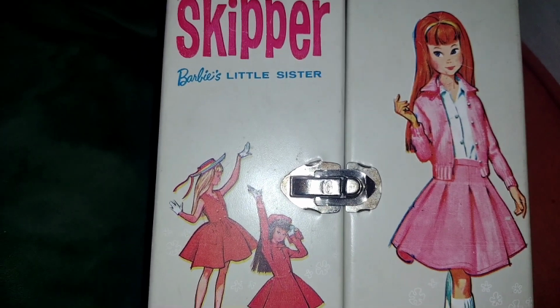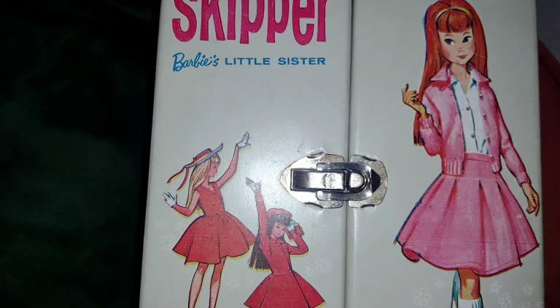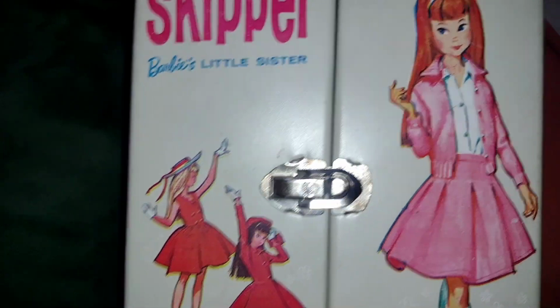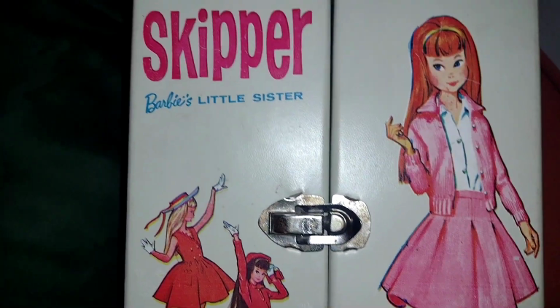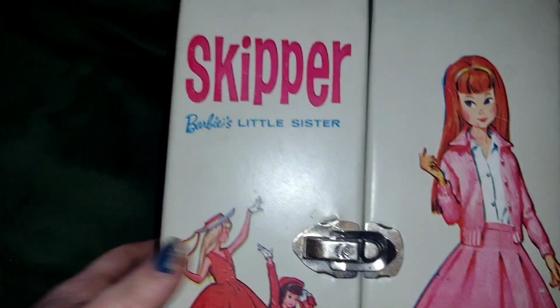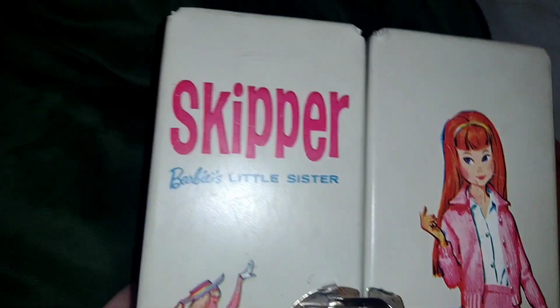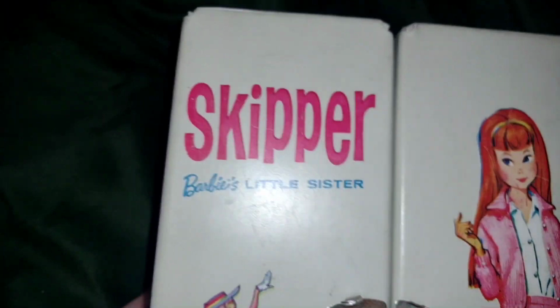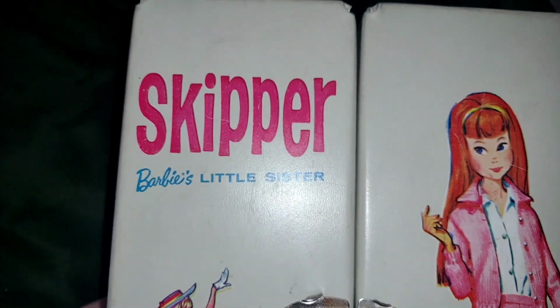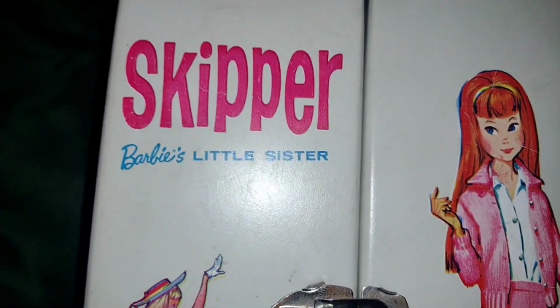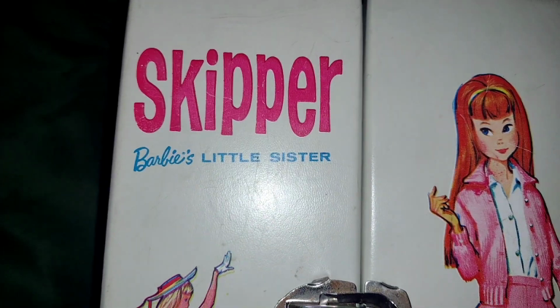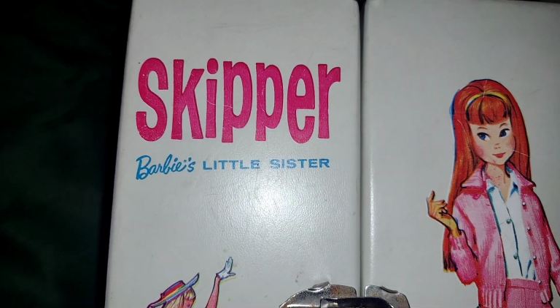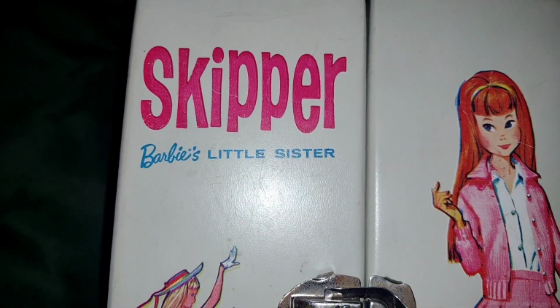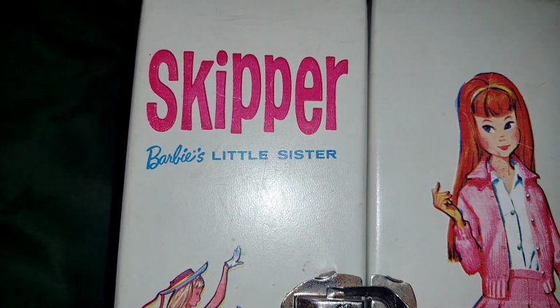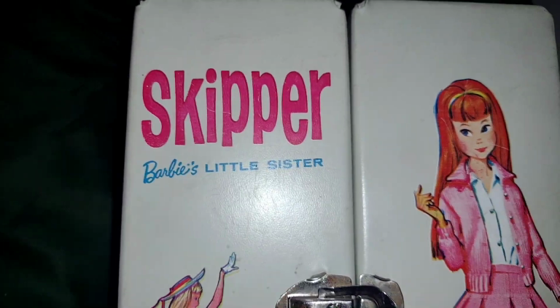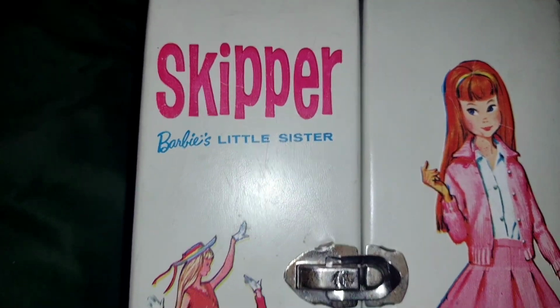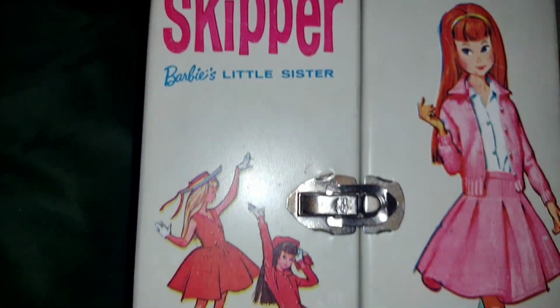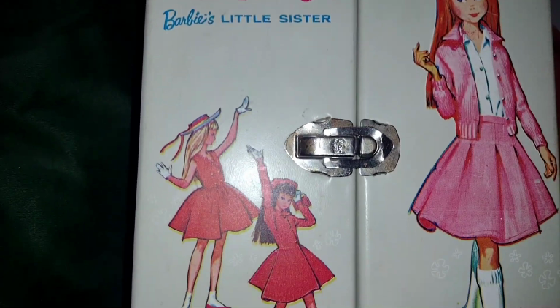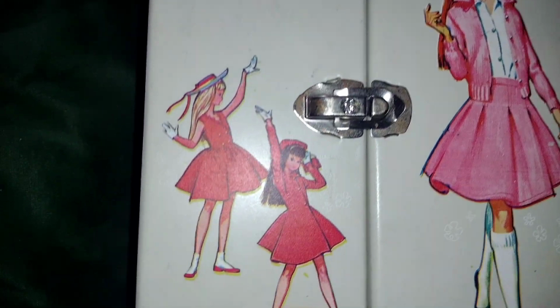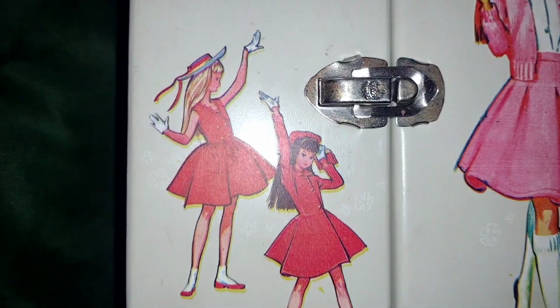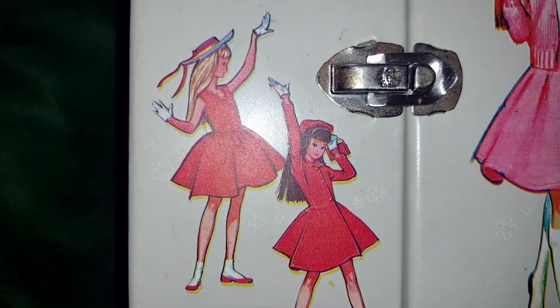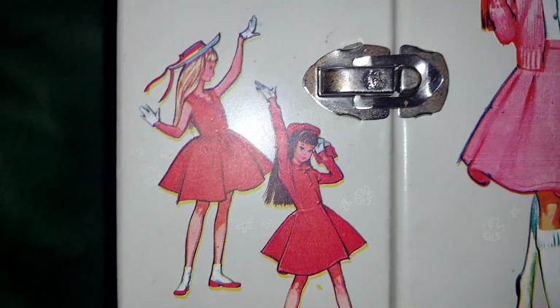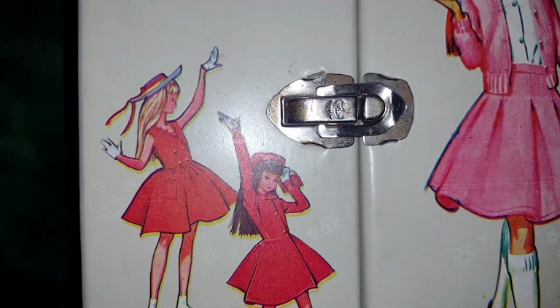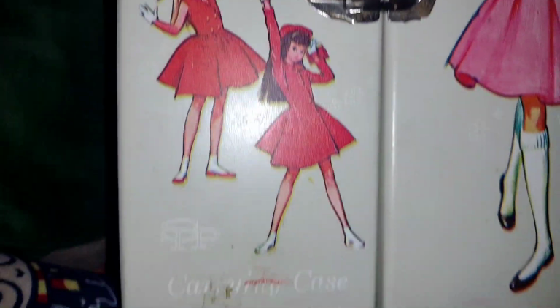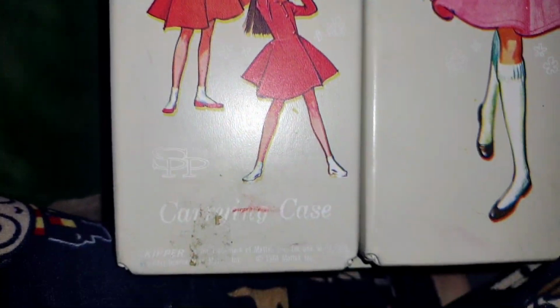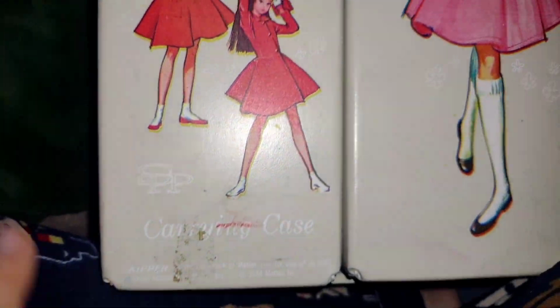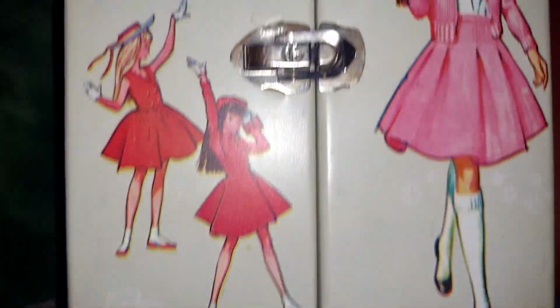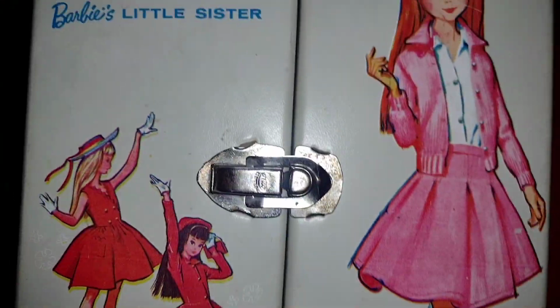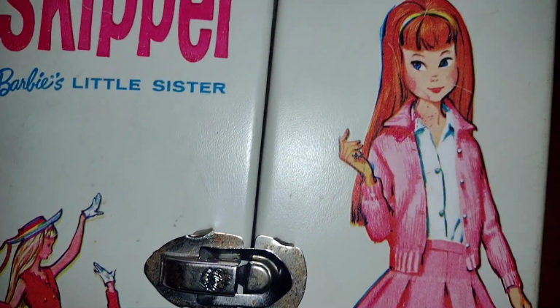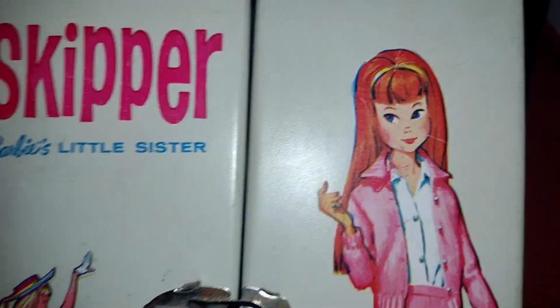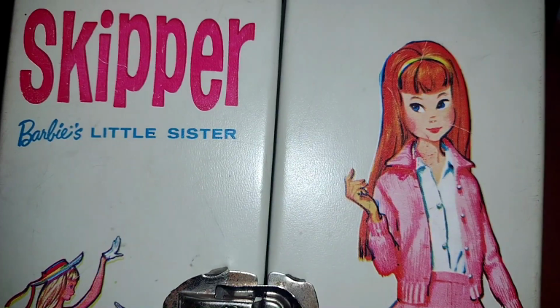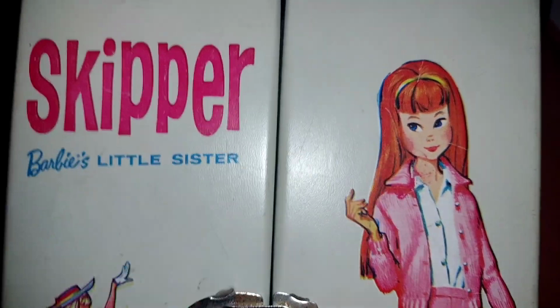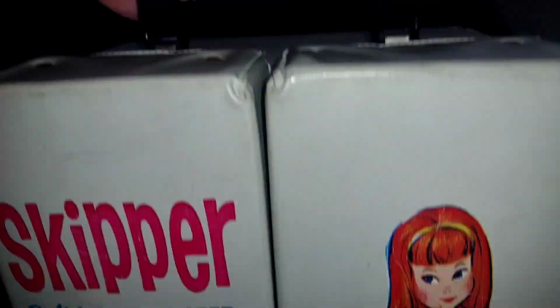I thought I would share this vintage Skipper. It says Barbie's little sister case. It's so cute. Look at Skipper. It's in great condition. I was waiting for it to come.